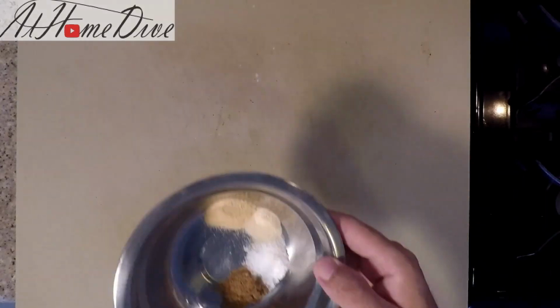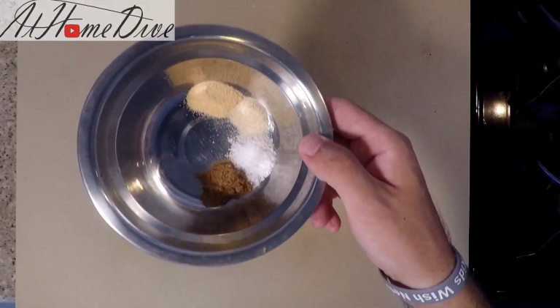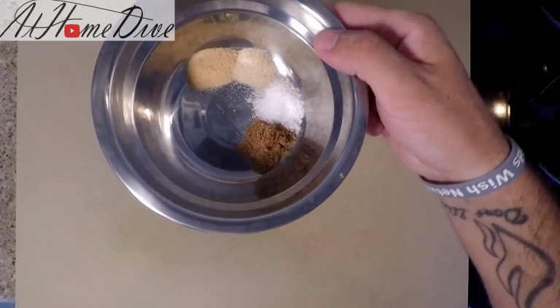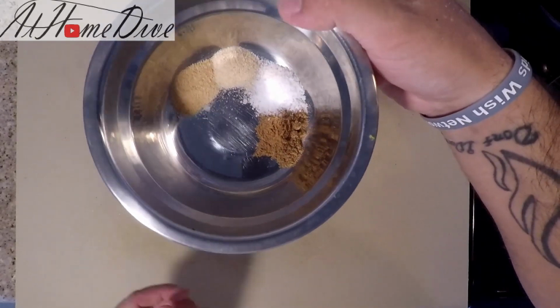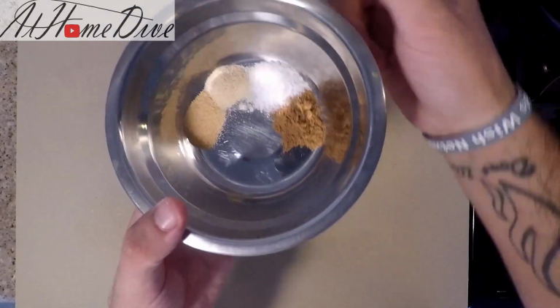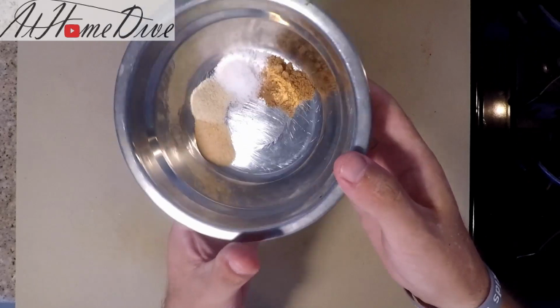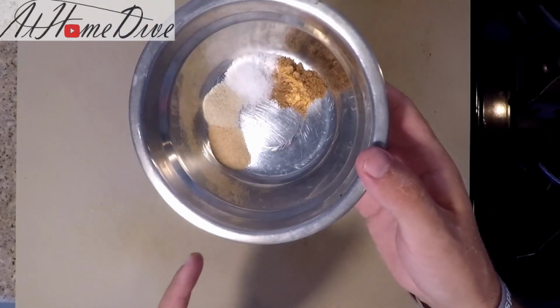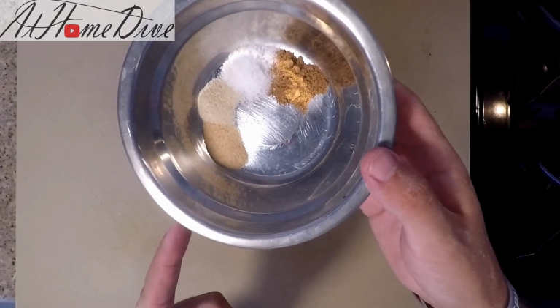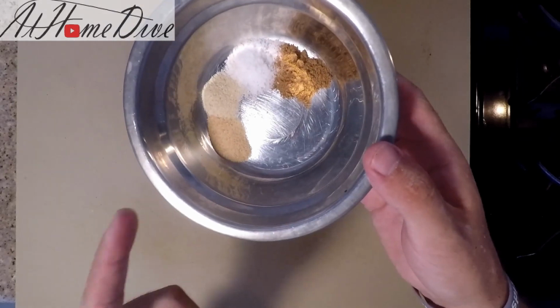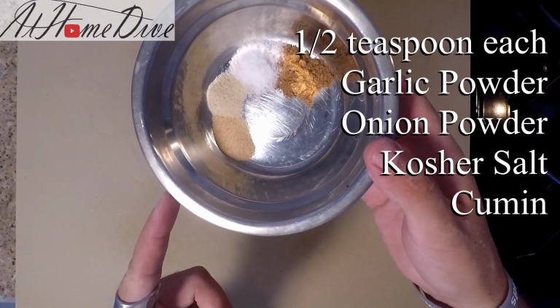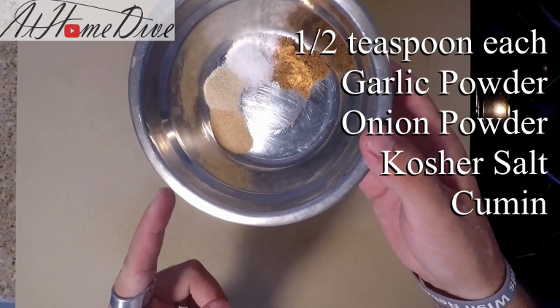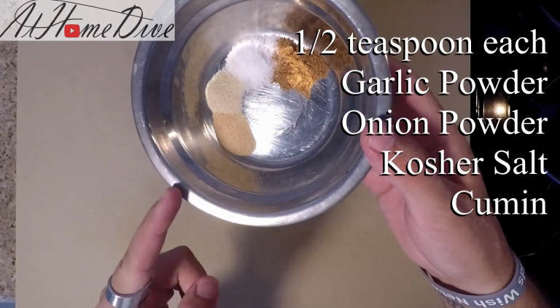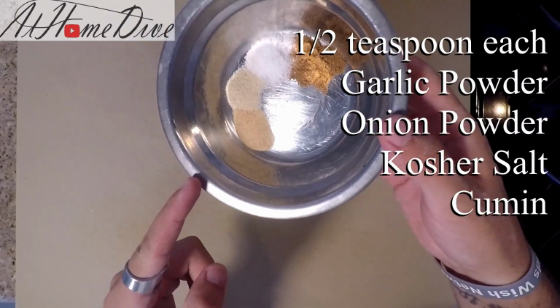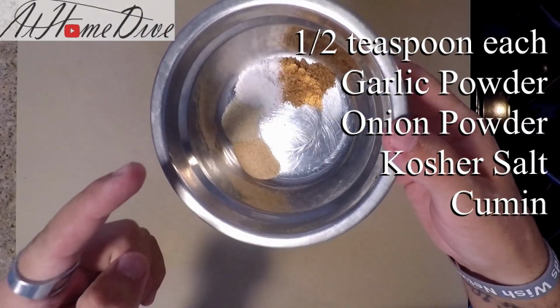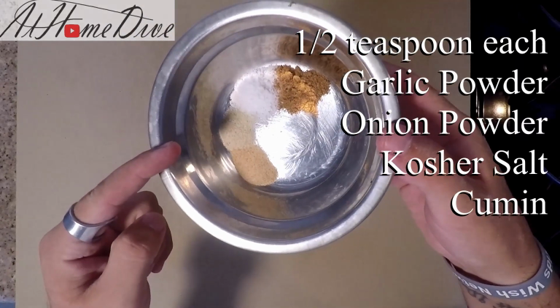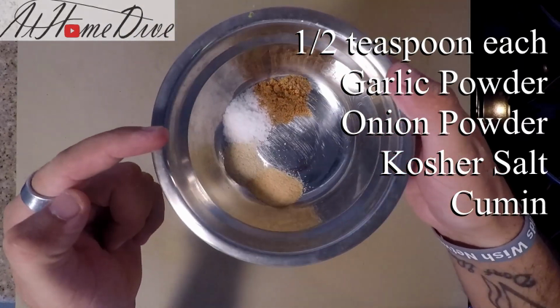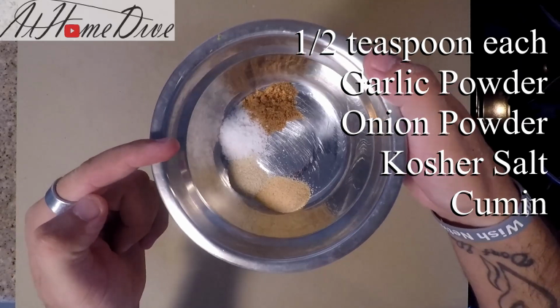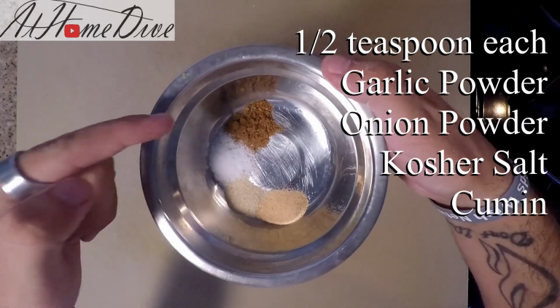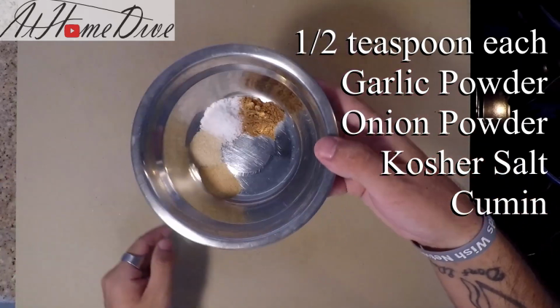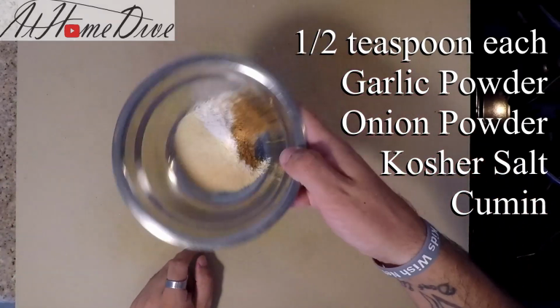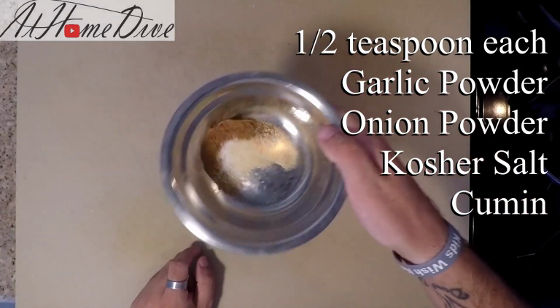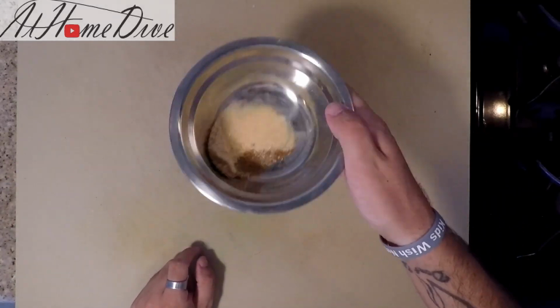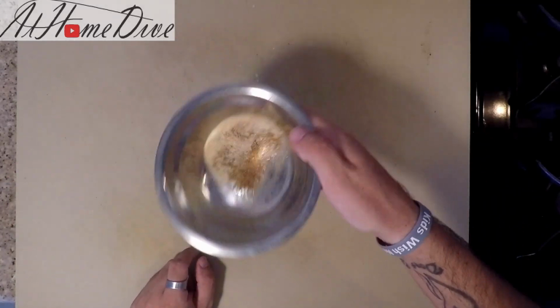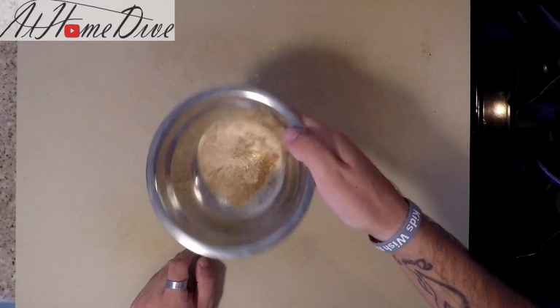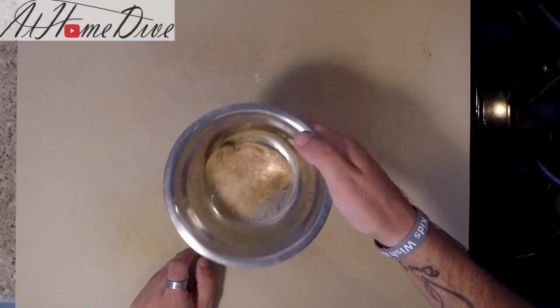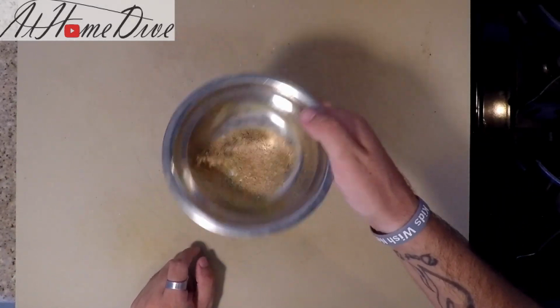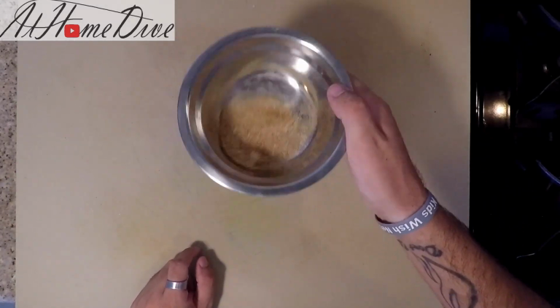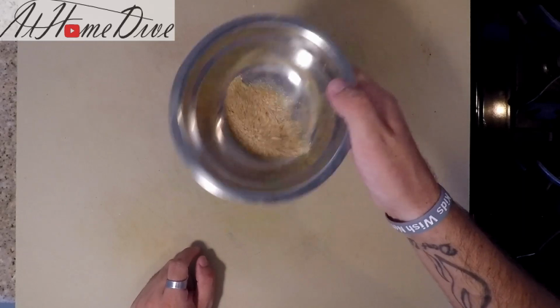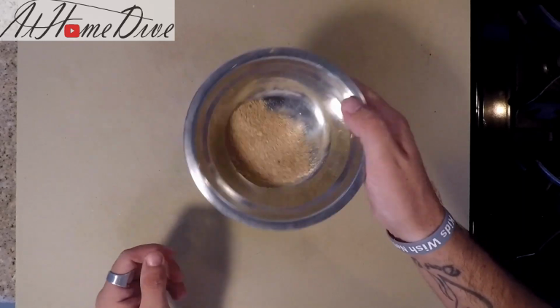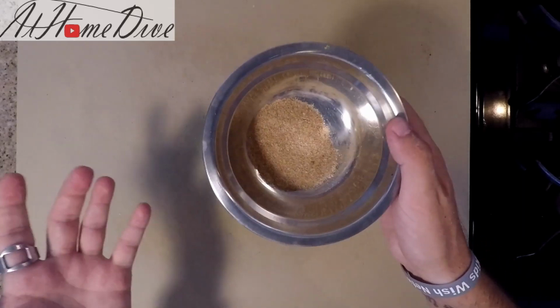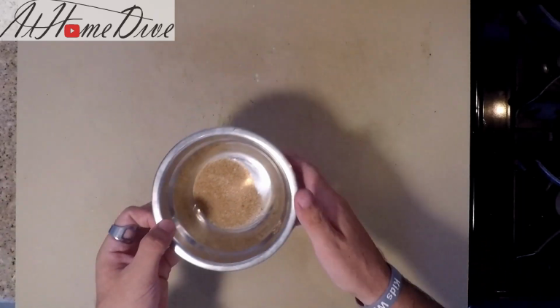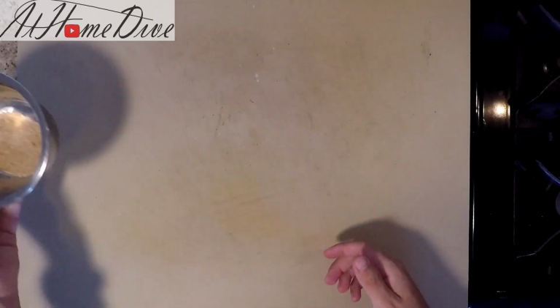Next is making the spice blend for the seared fish tacos. We're going to have equal parts — which is one half teaspoon each — of garlic powder, onion powder, kosher salt, and cumin. We're simply just going to mix these together well. There's no real reason to do much more than that. We're going to set these aside.